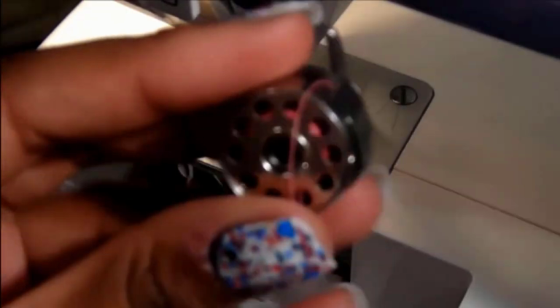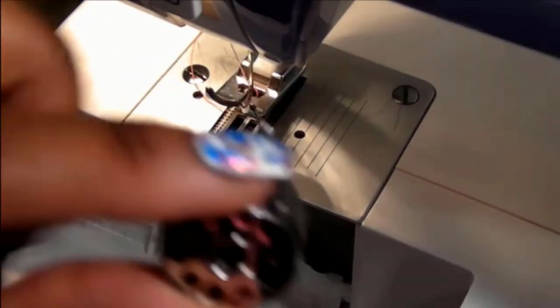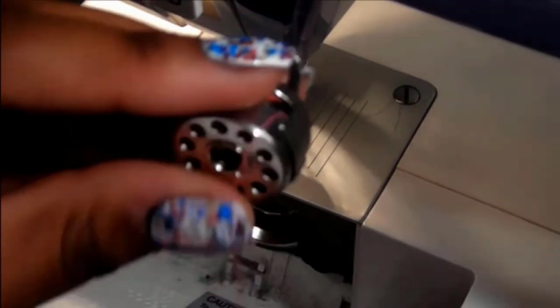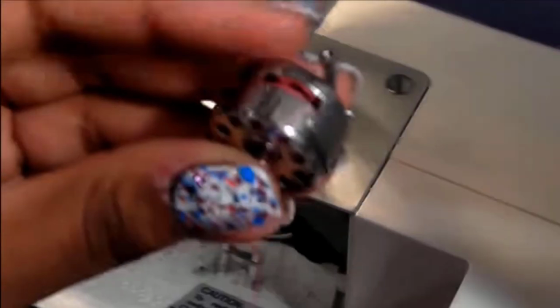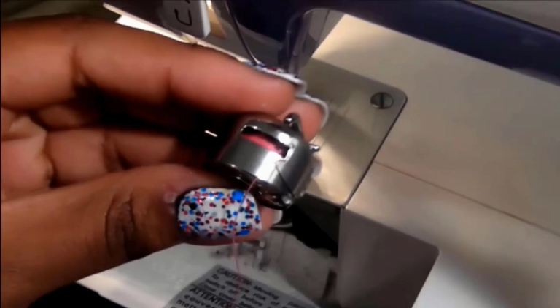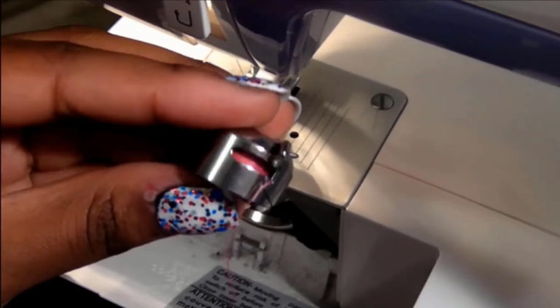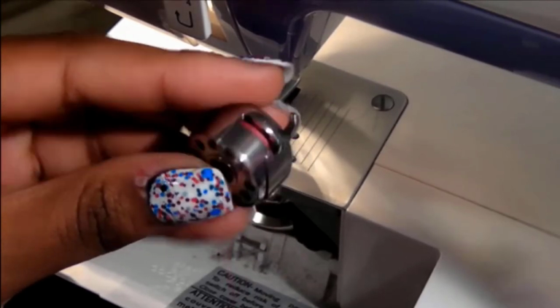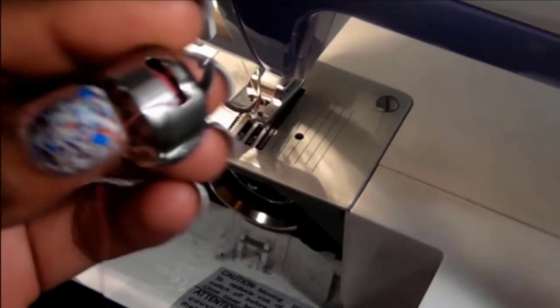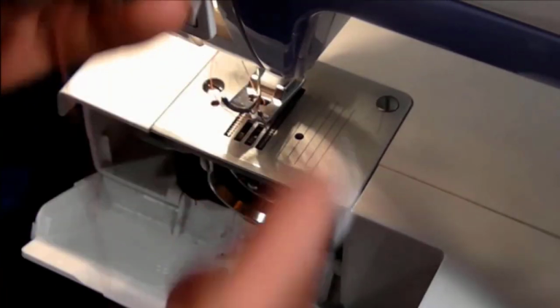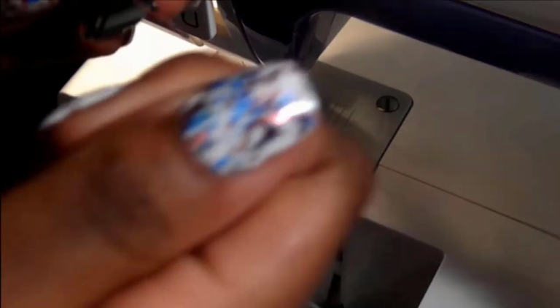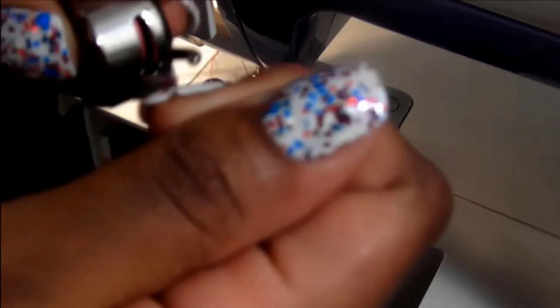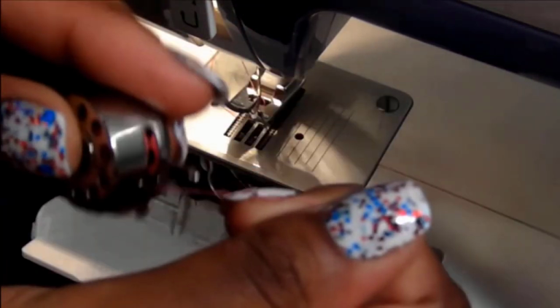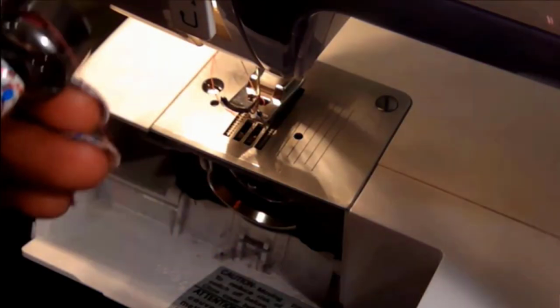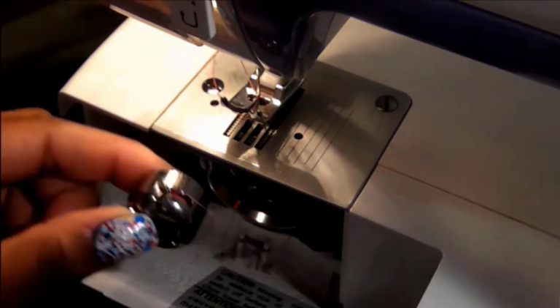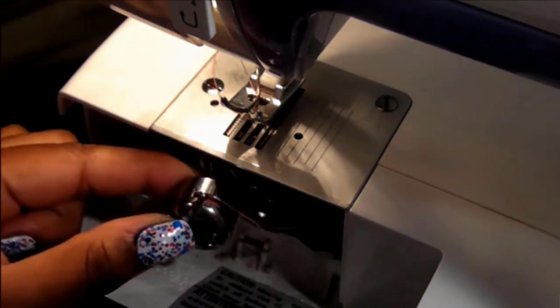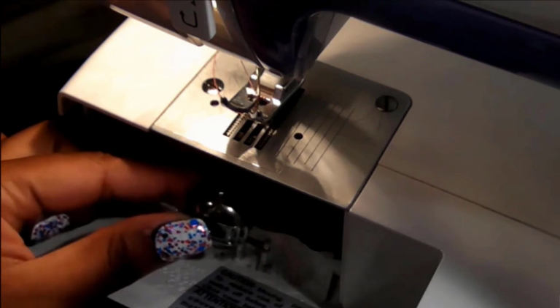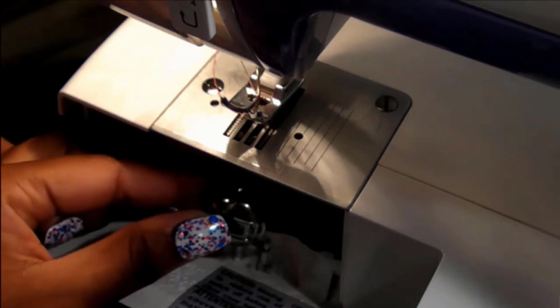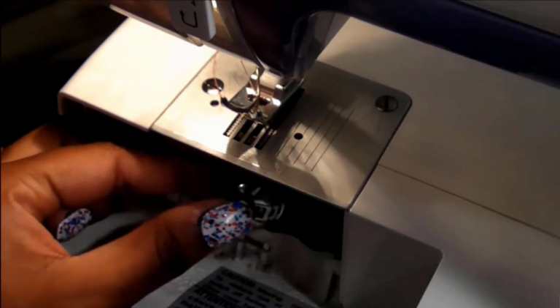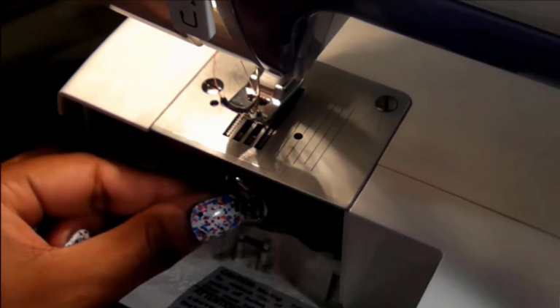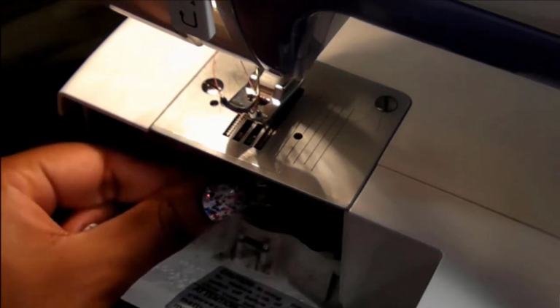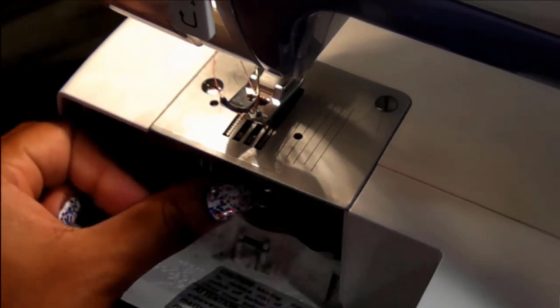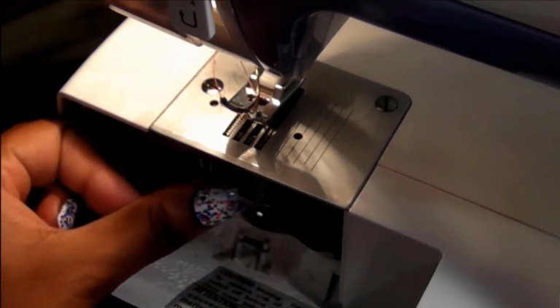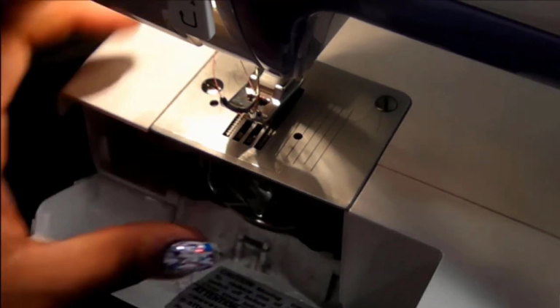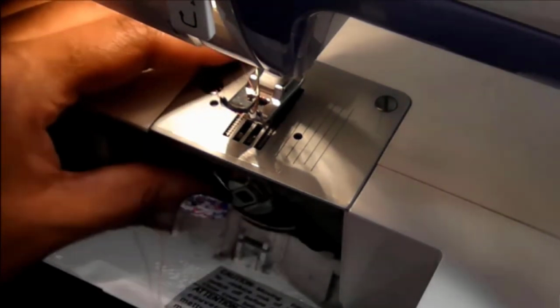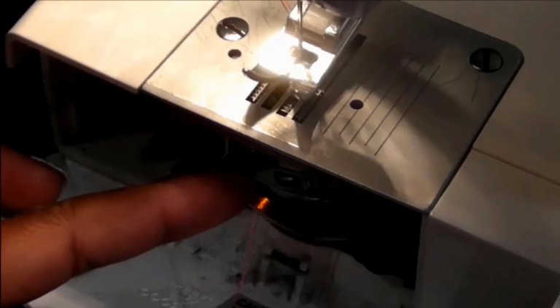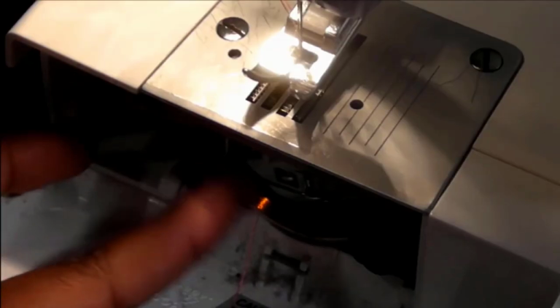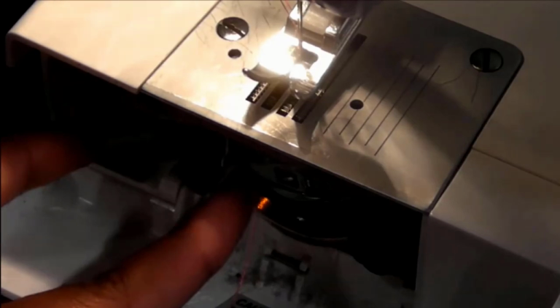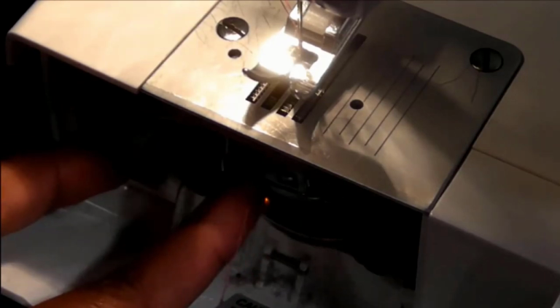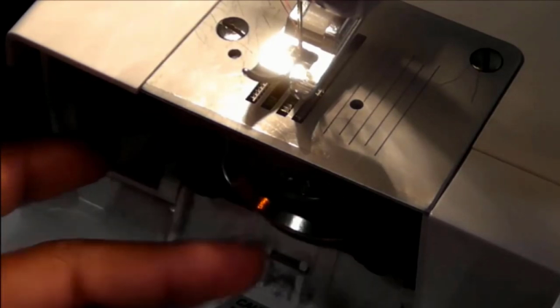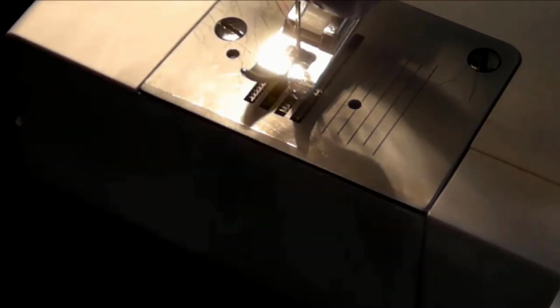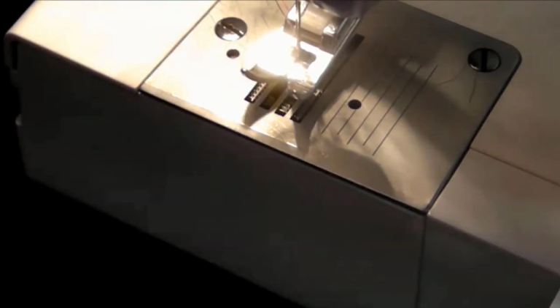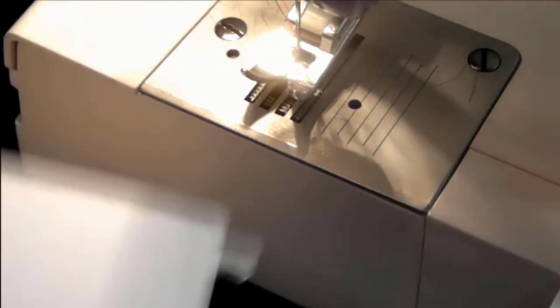In the second method, take the bobbin out from the box. Extend the length of thread as you need. After extending the length, put the case back into place and lock the bobbin cover properly, making sure a little thread is laying out of the cover.